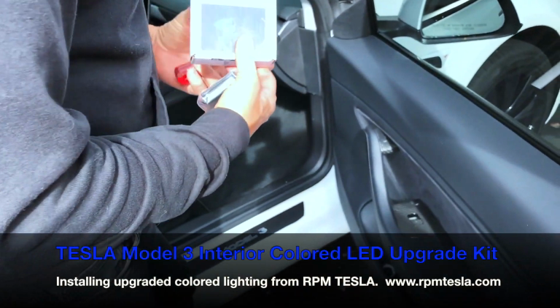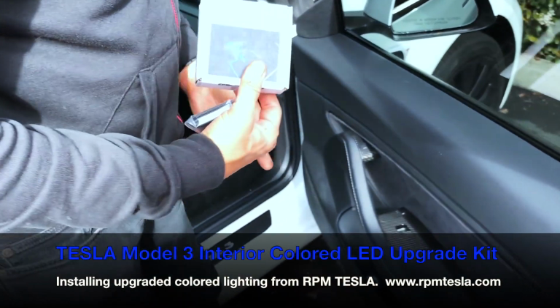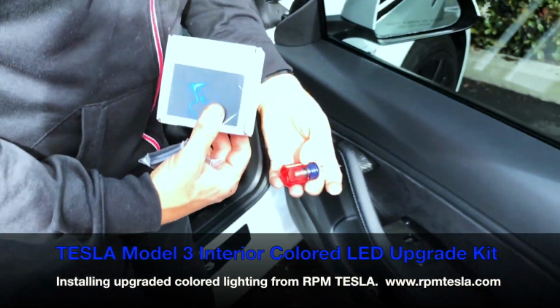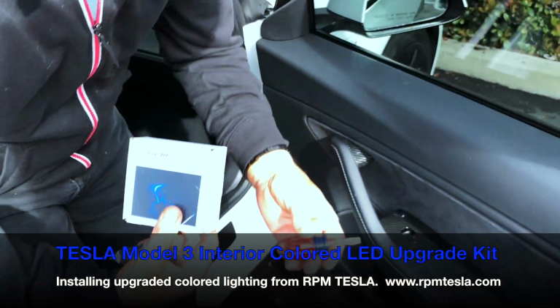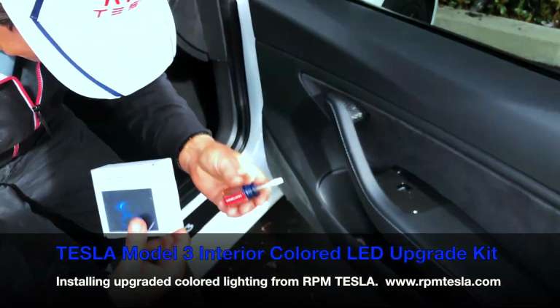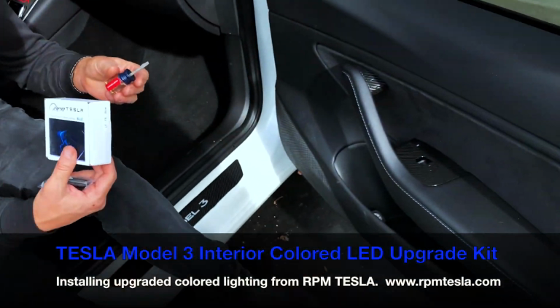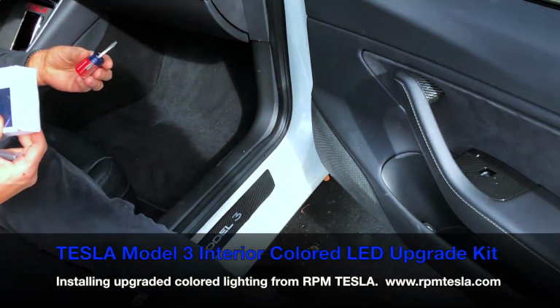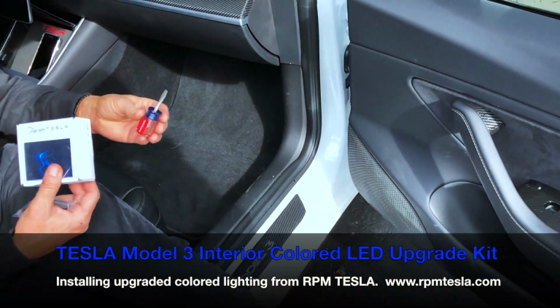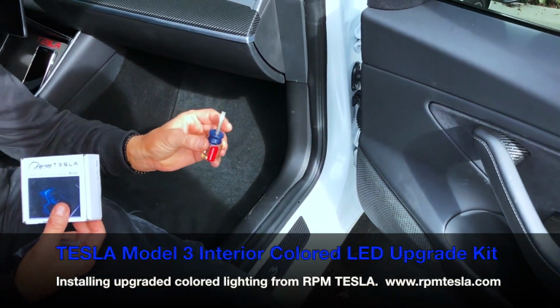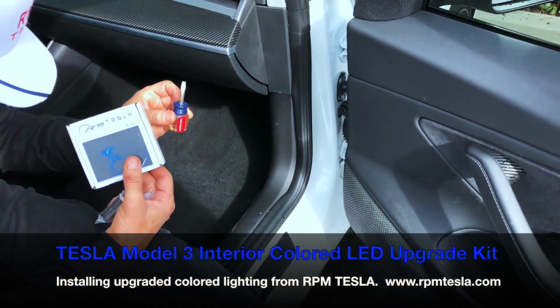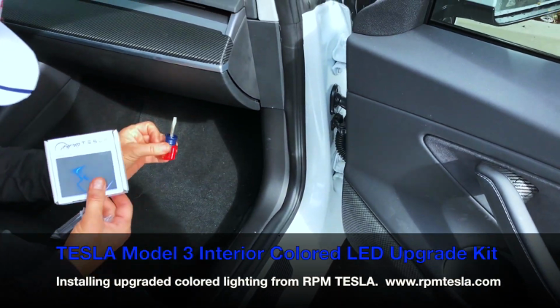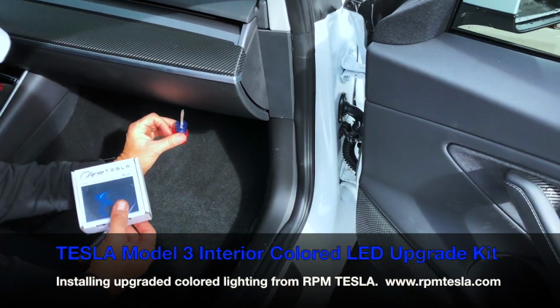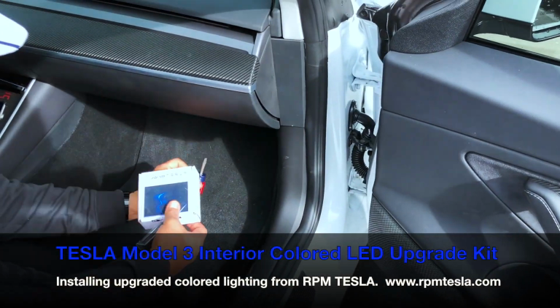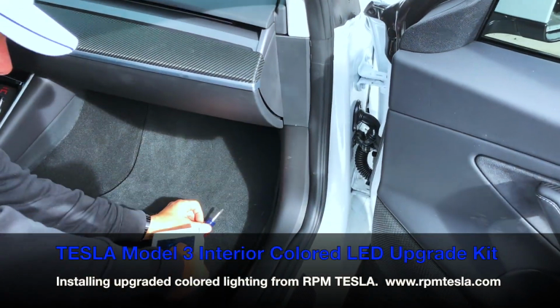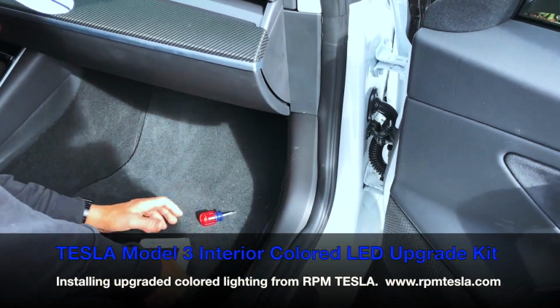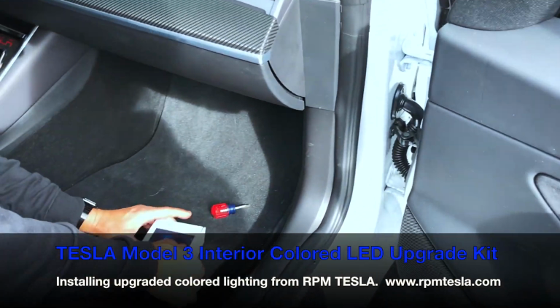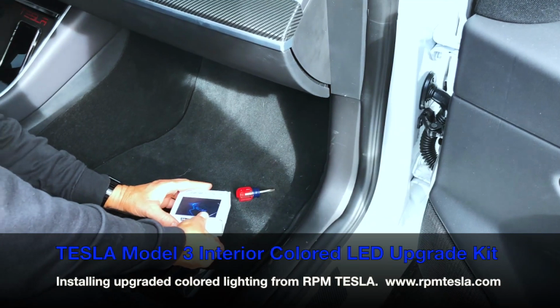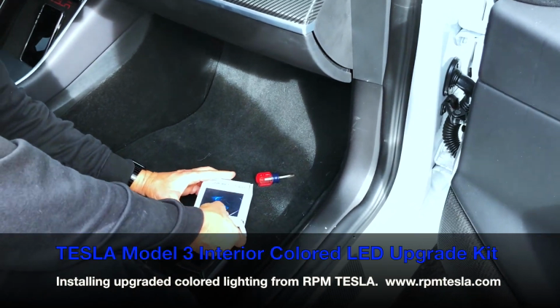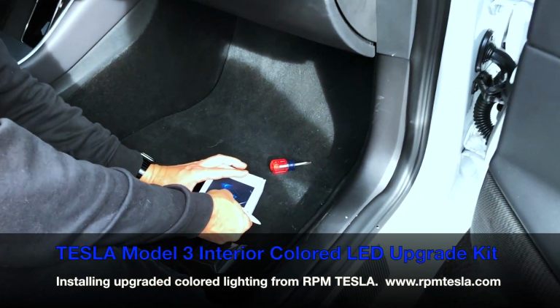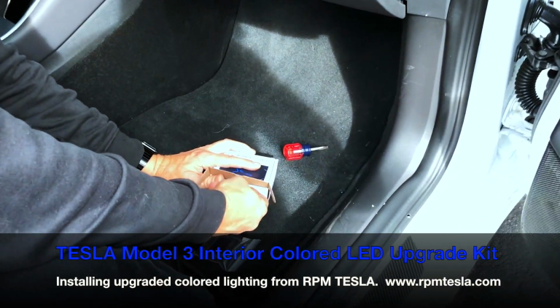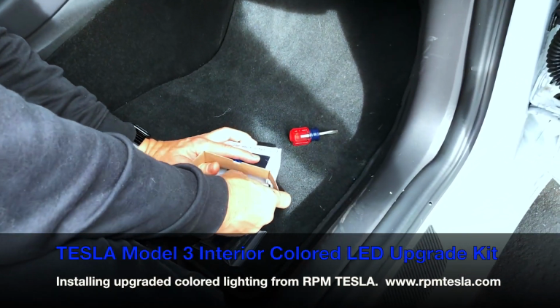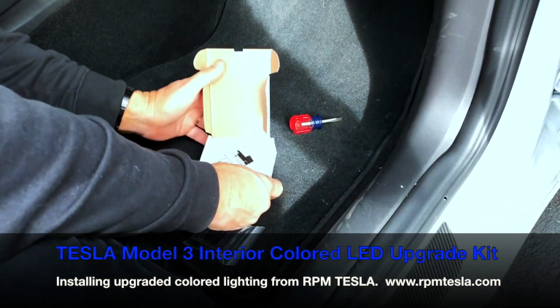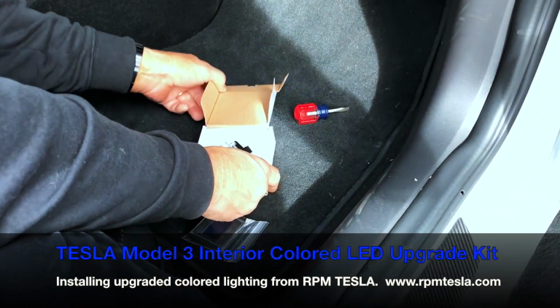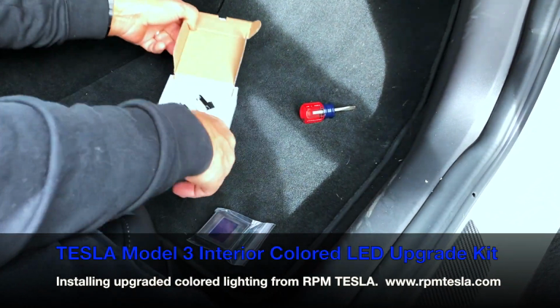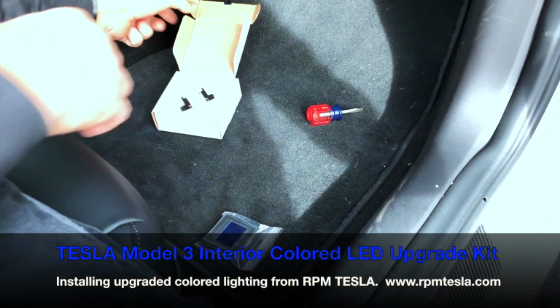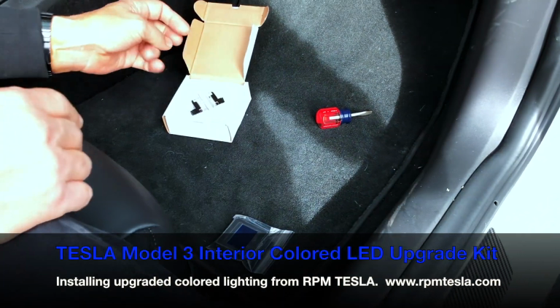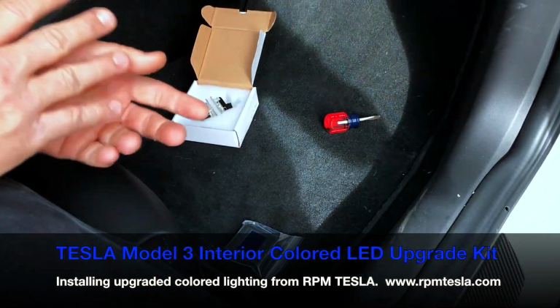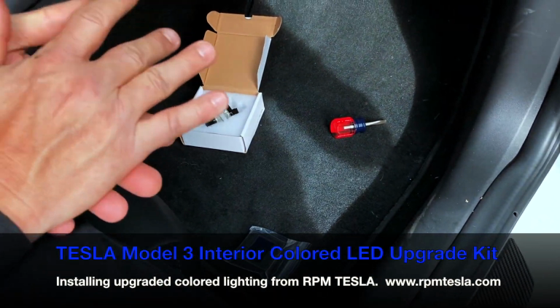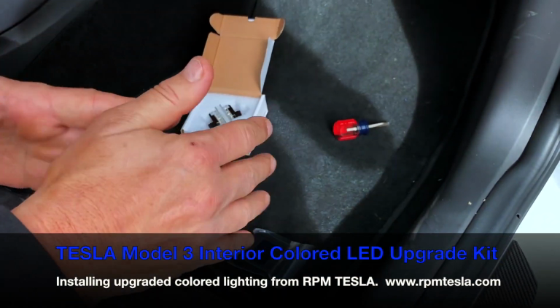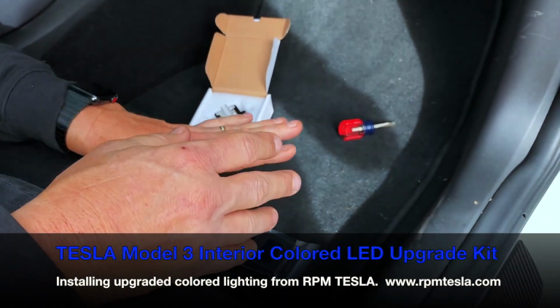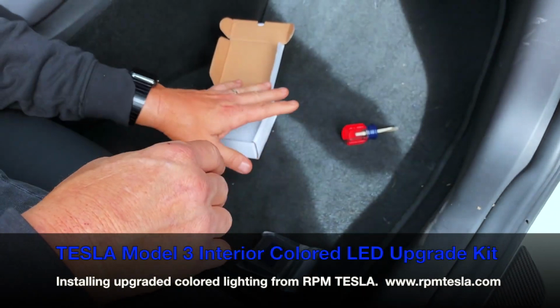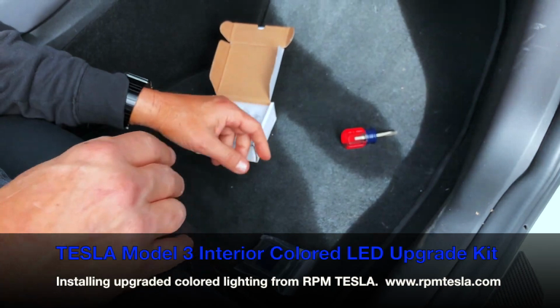All you're going to need is a flathead screwdriver to pop out the OEM LED and pop ours in, and then you're going to have blue lighting anytime your lower ambient lights are on.